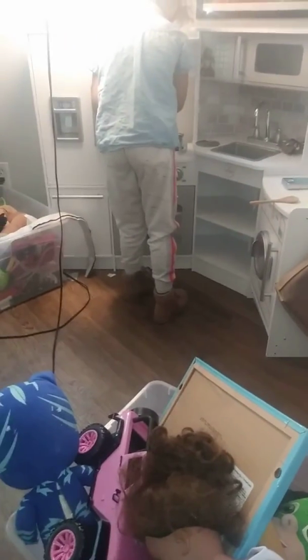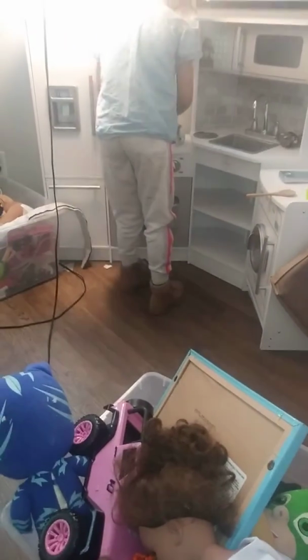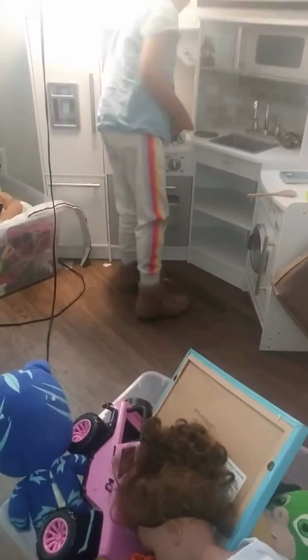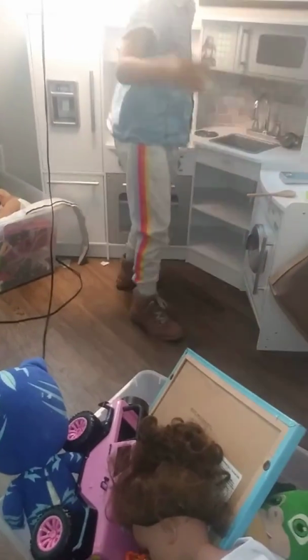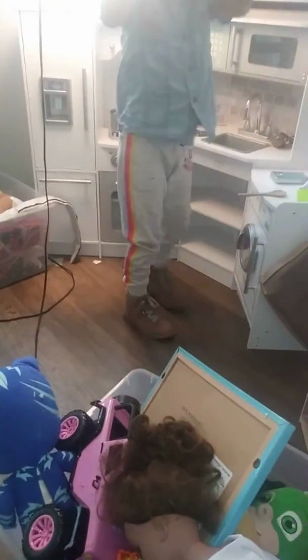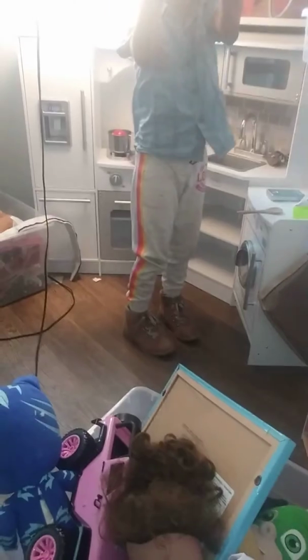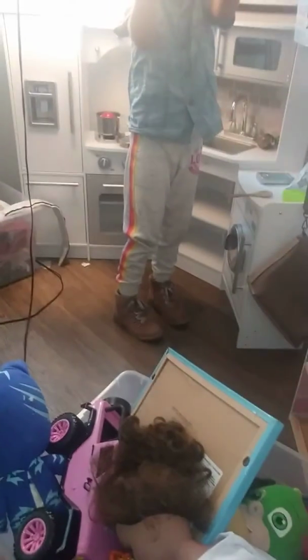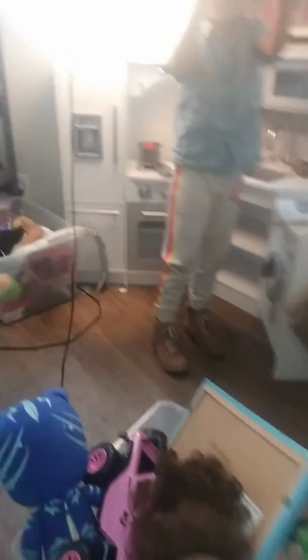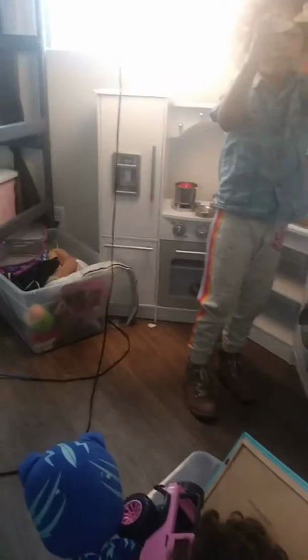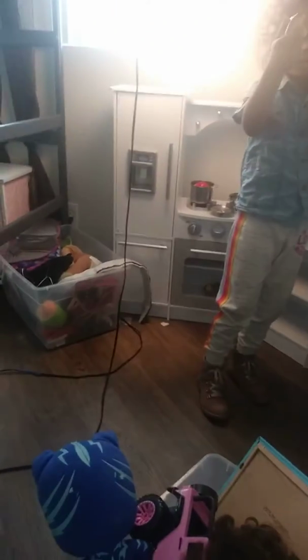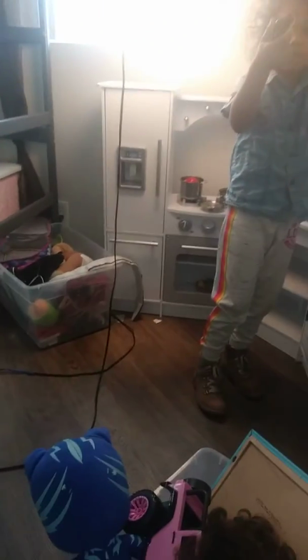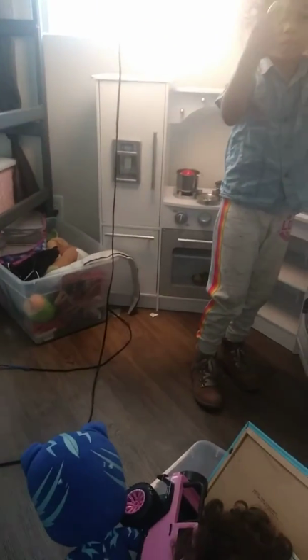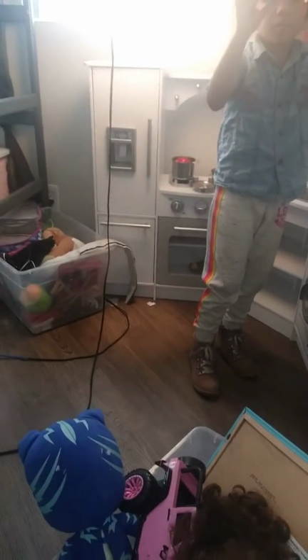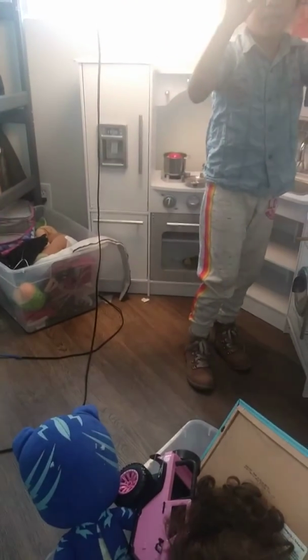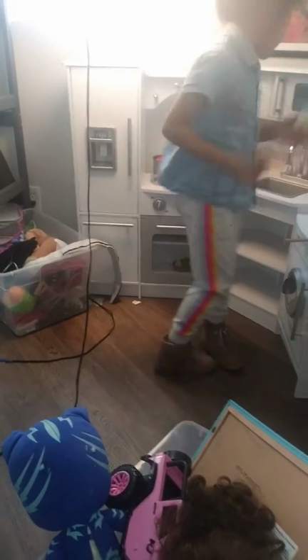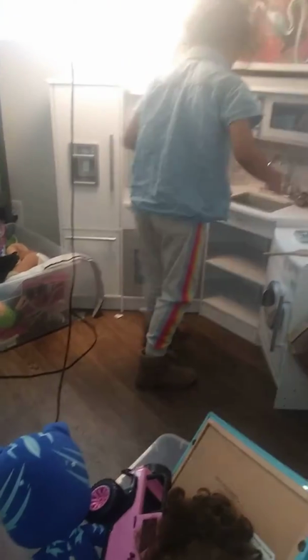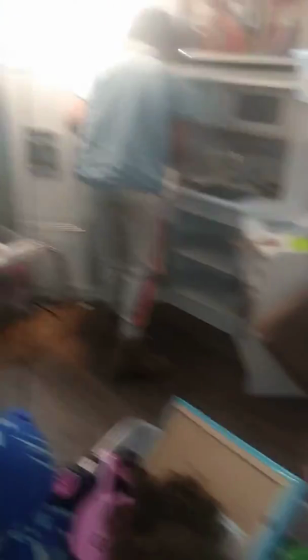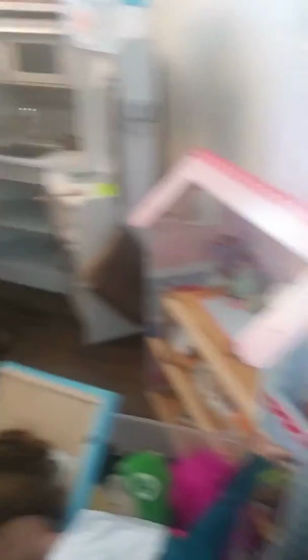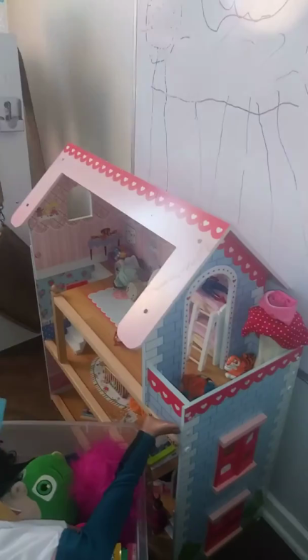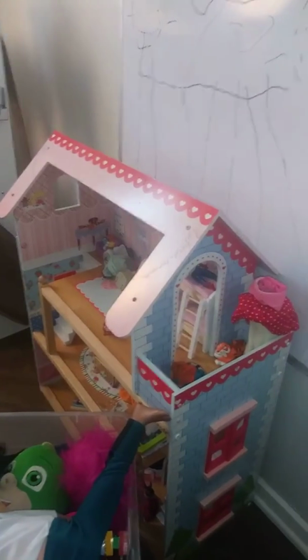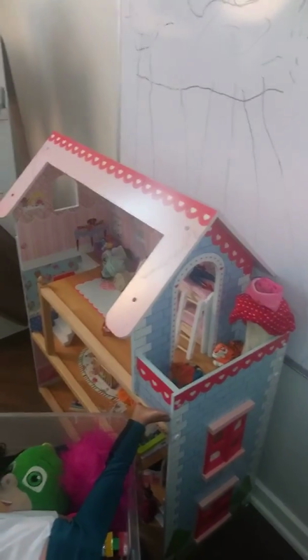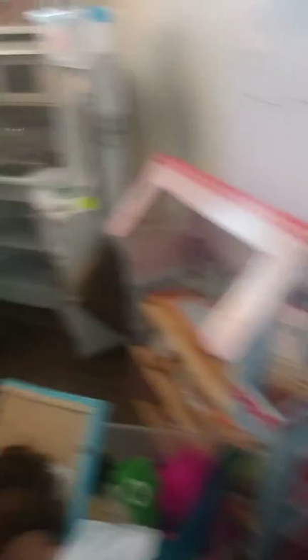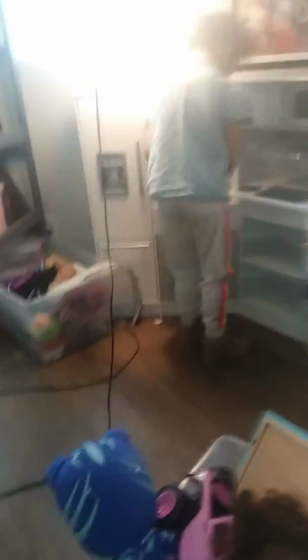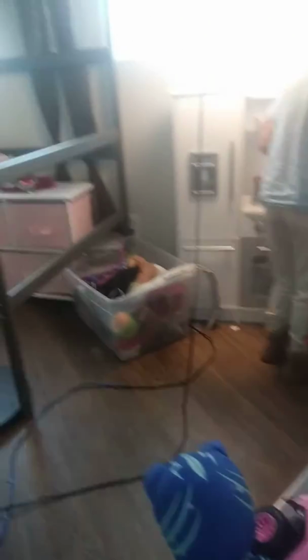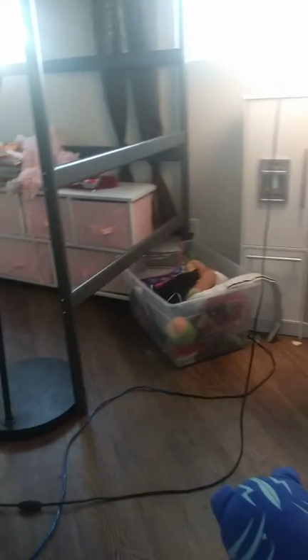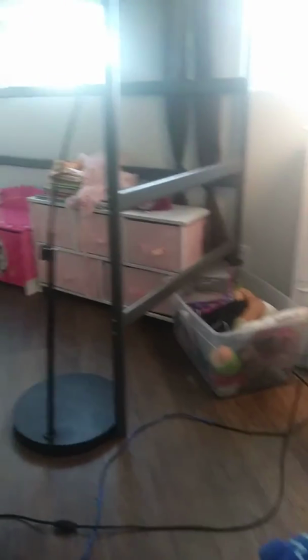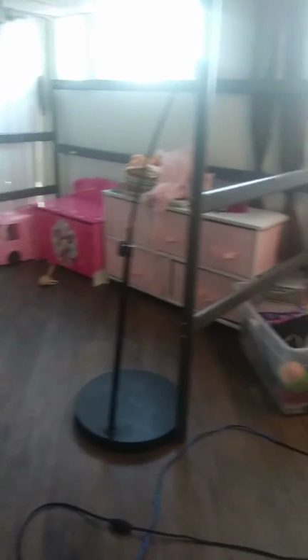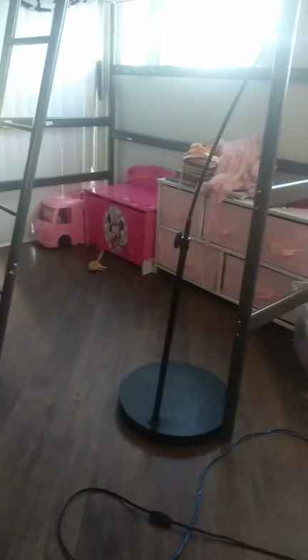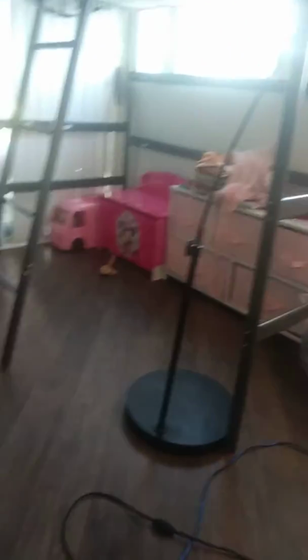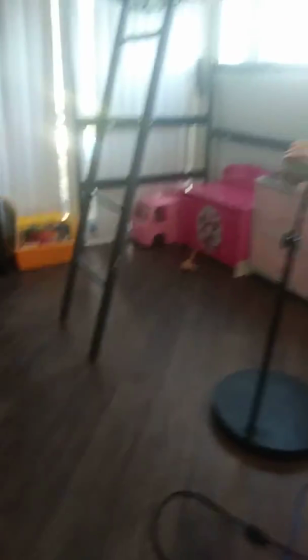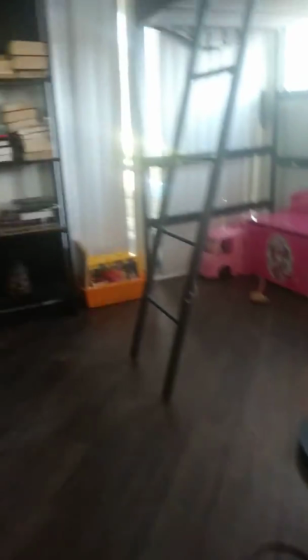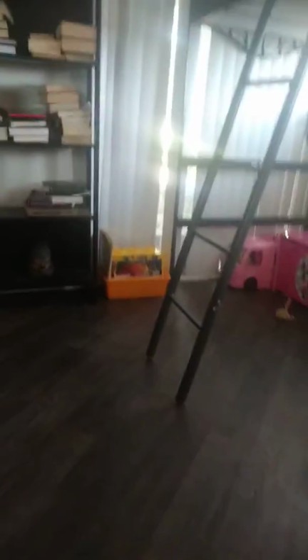Look at the pots. They've got the vegetables in the pots. Look at that. Look at the pots and stuff.